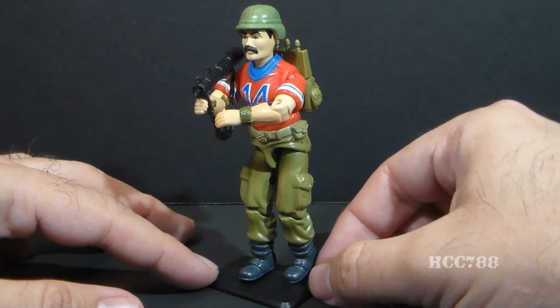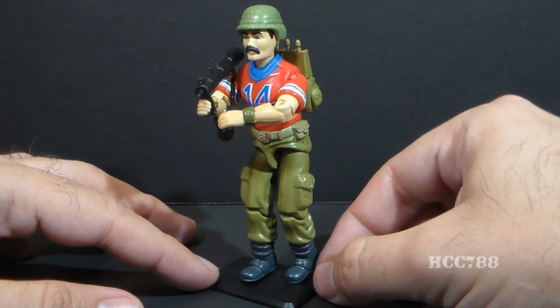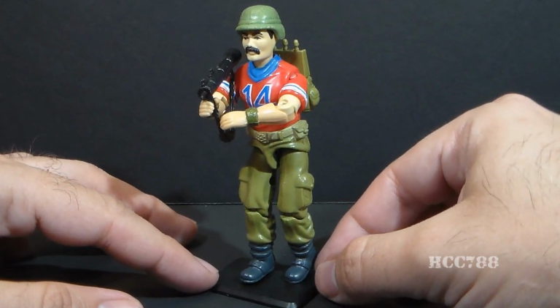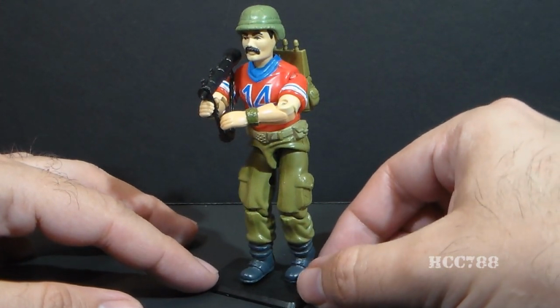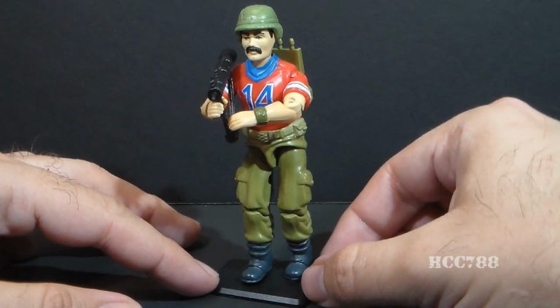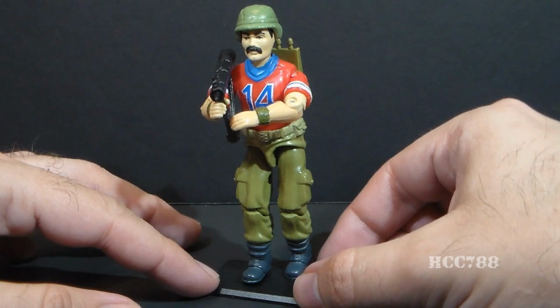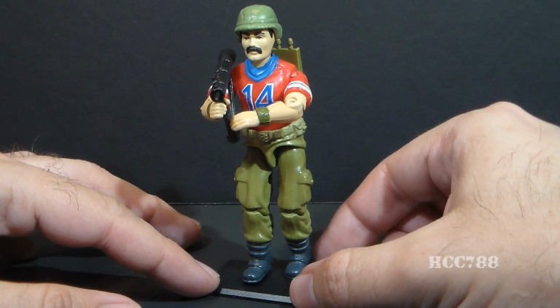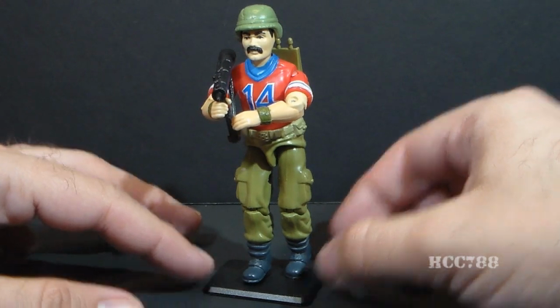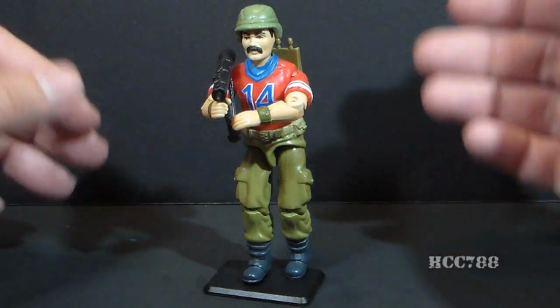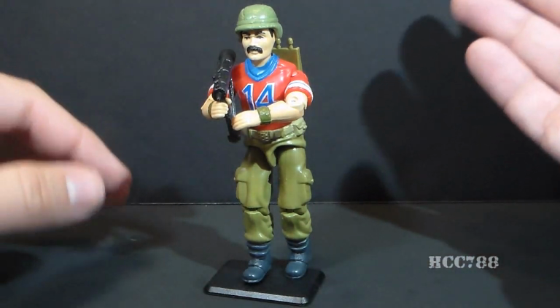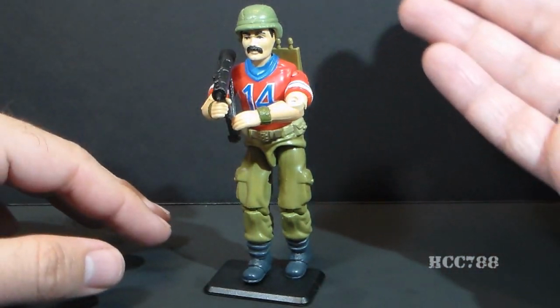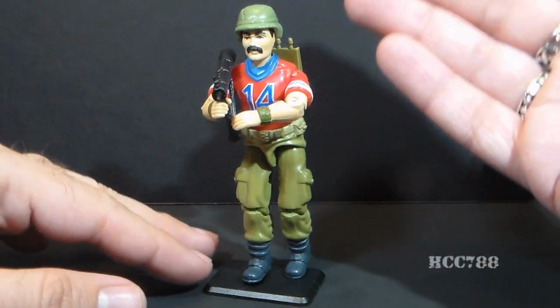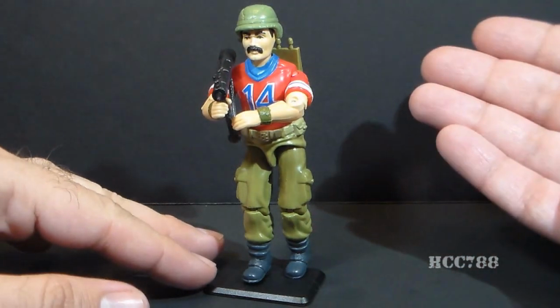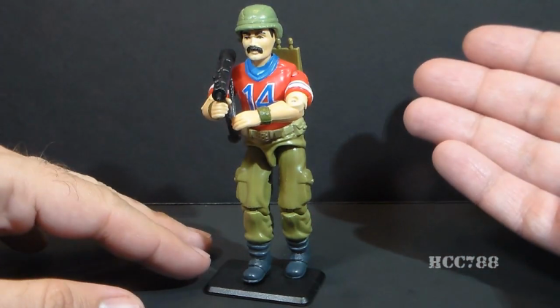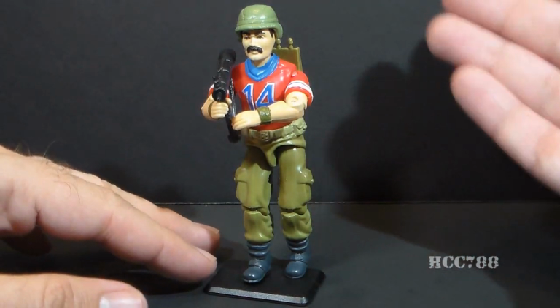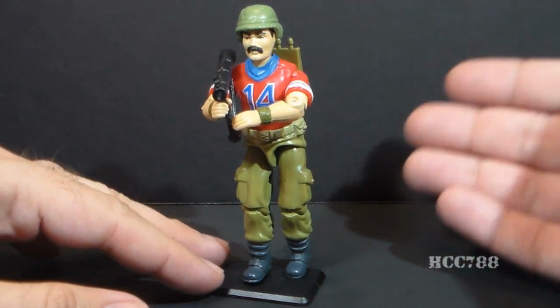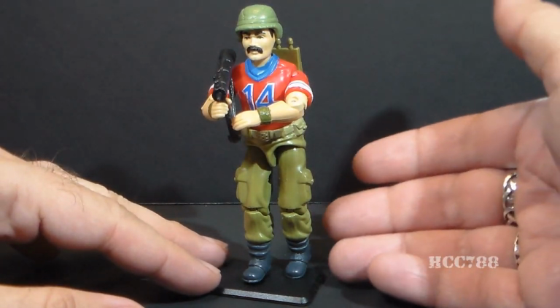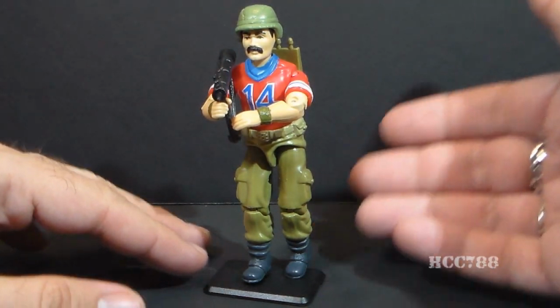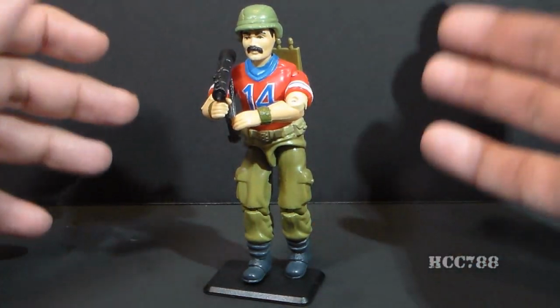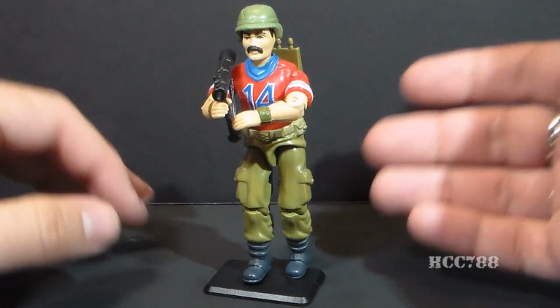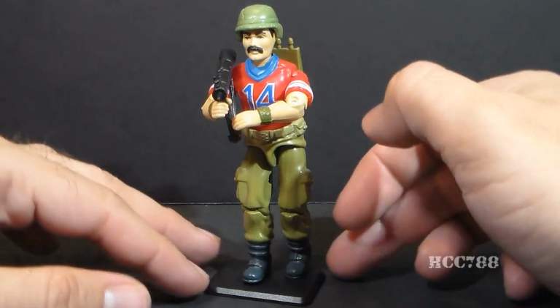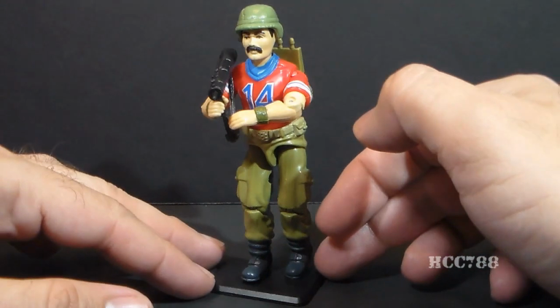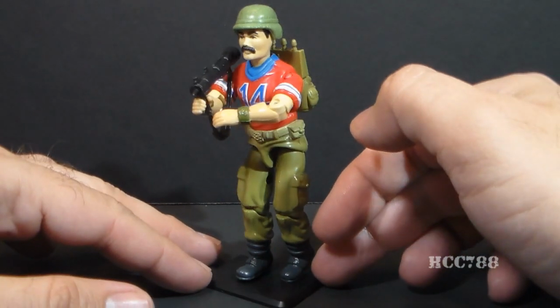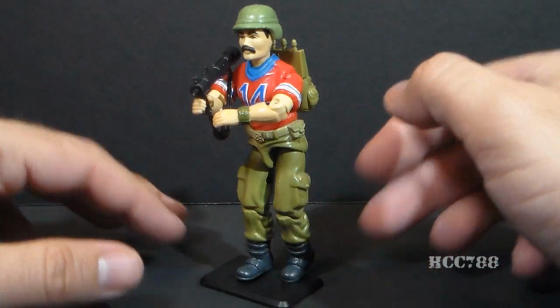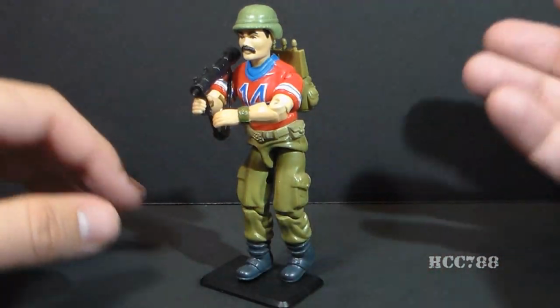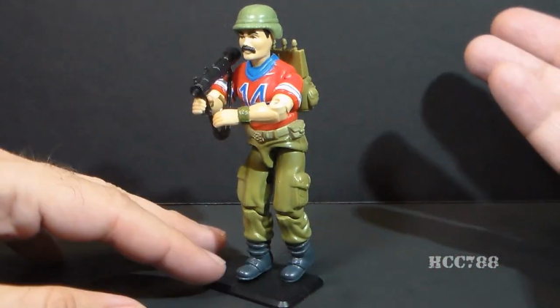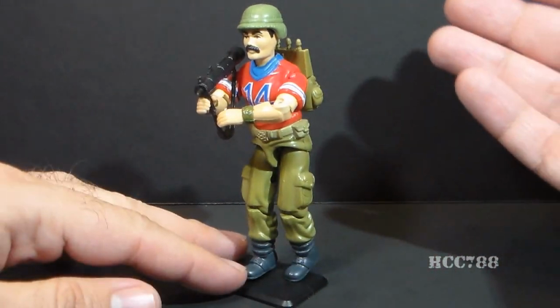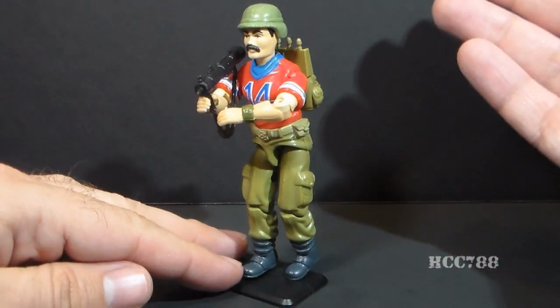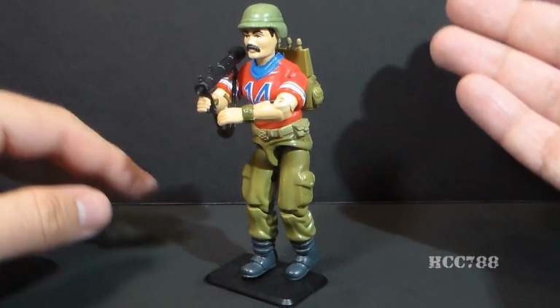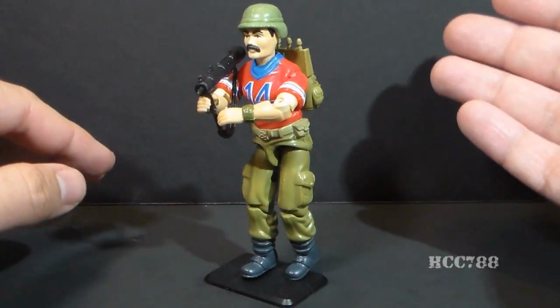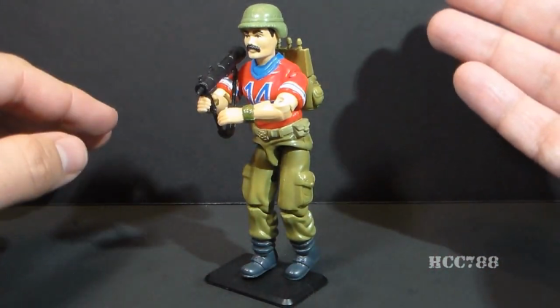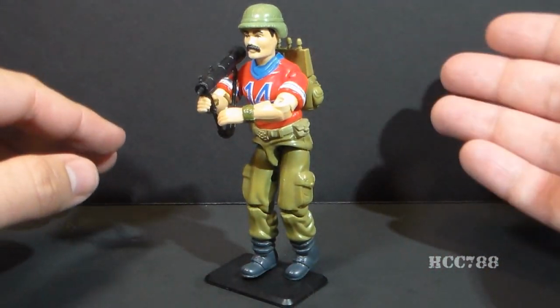I have been meaning to complete Bazooka for a long time. I've had an incomplete Bazooka action figure for quite a while. I finally got around to completing the figure, but as you can see, he's not quite ready to review.